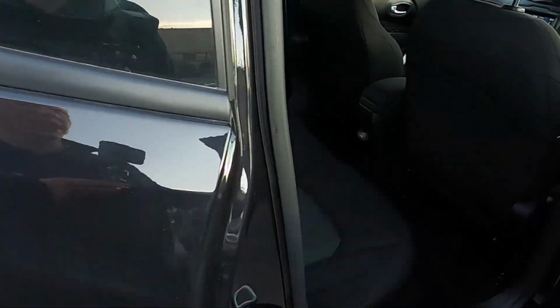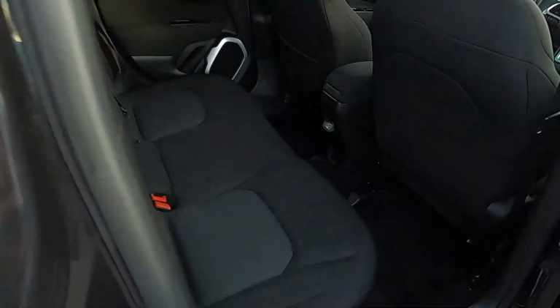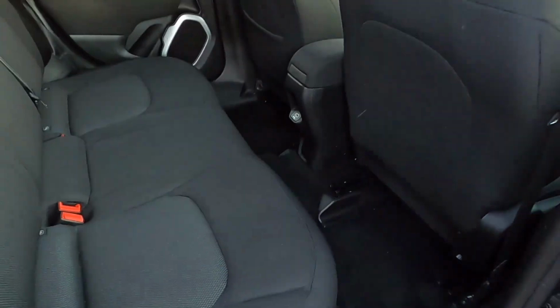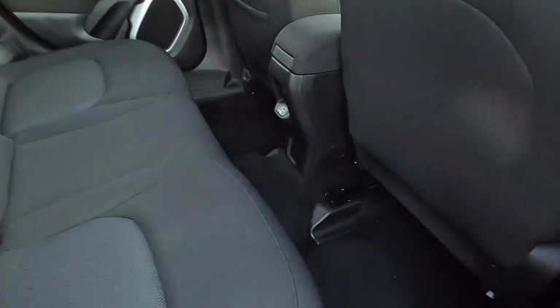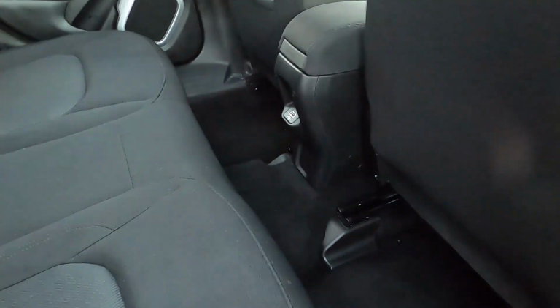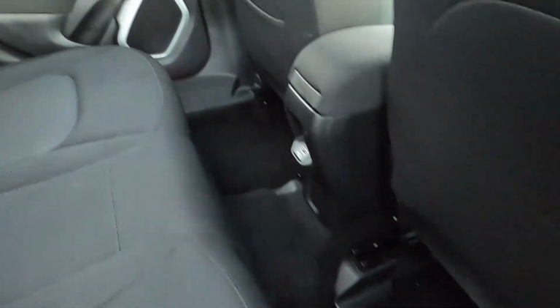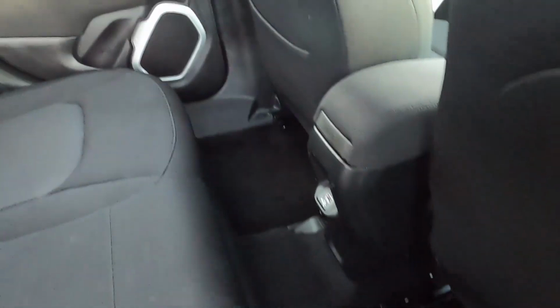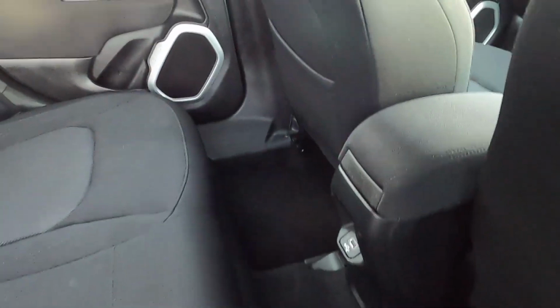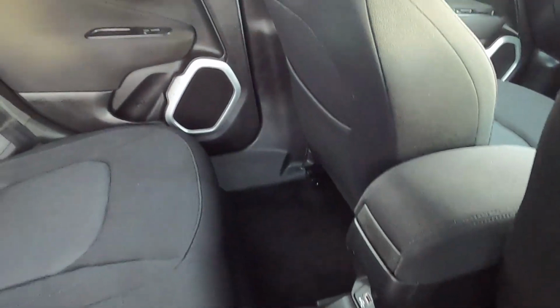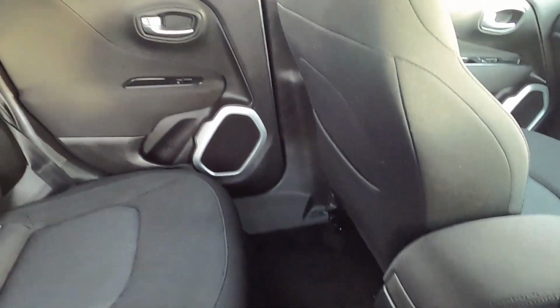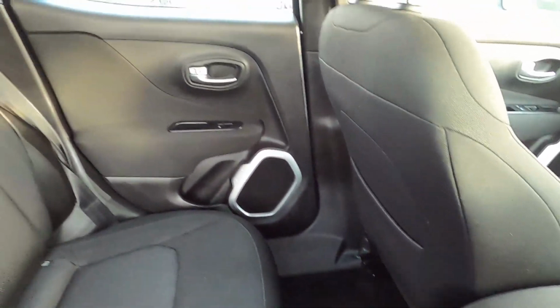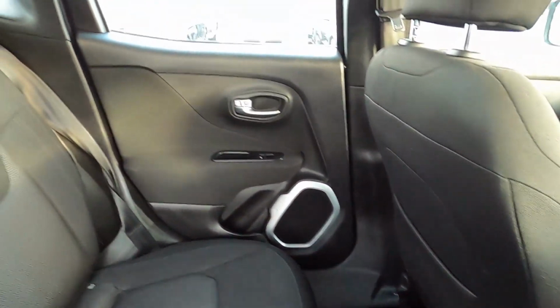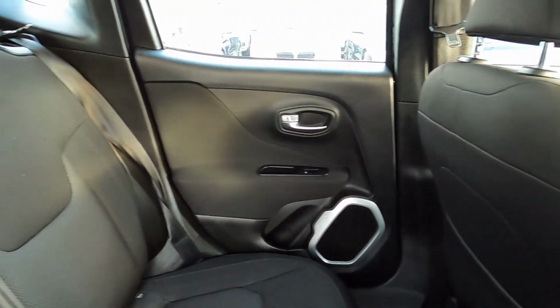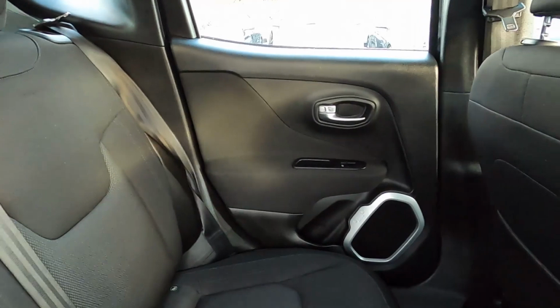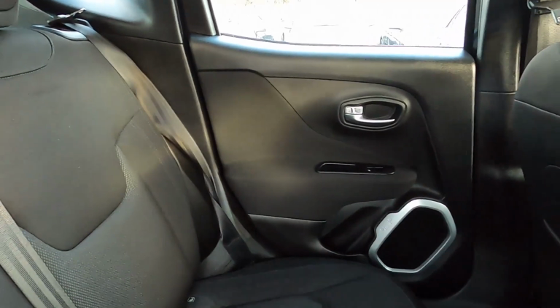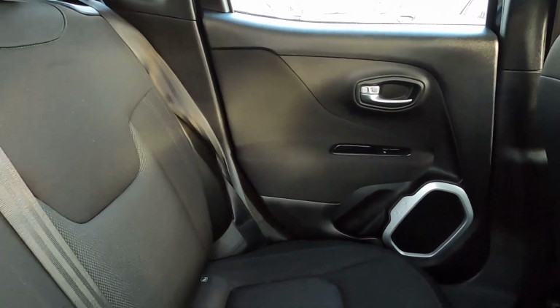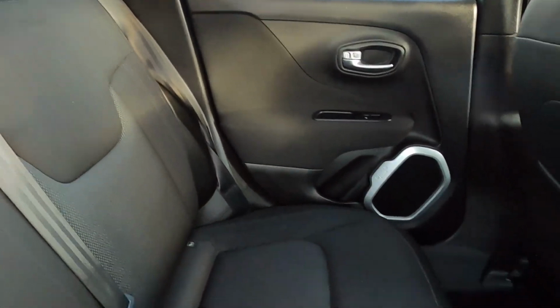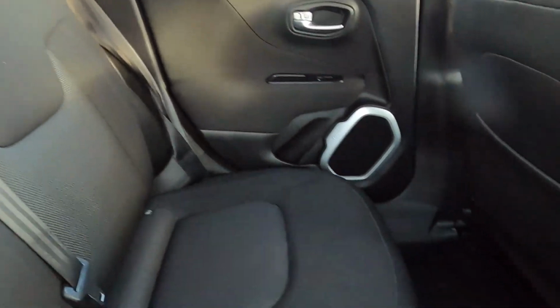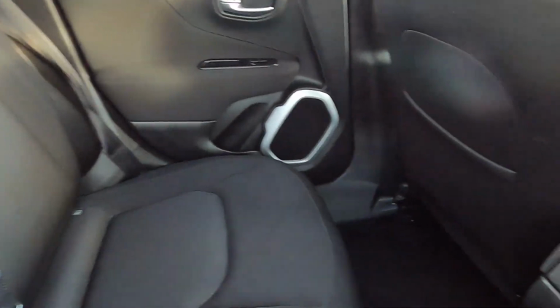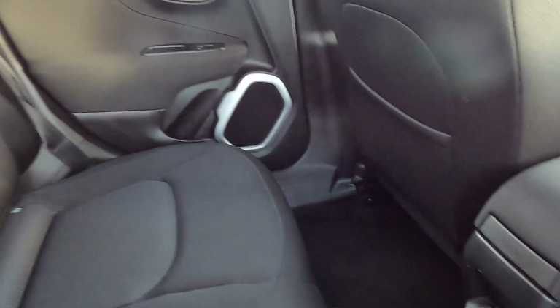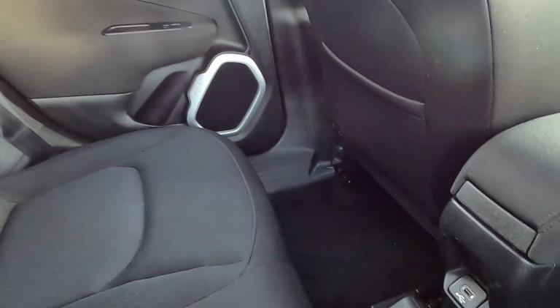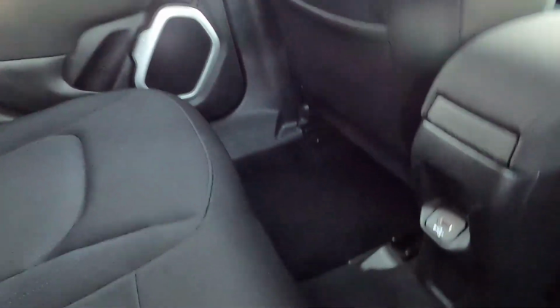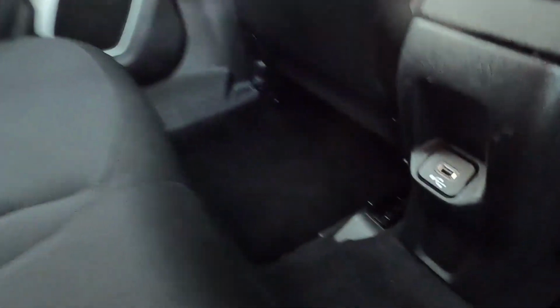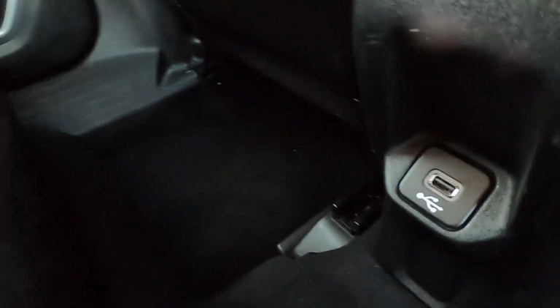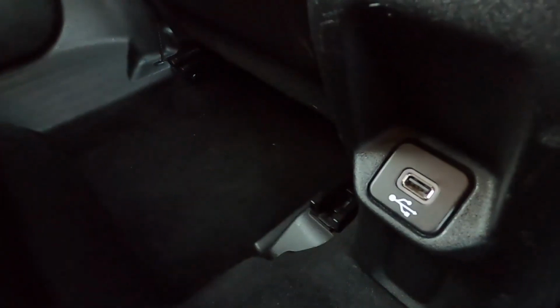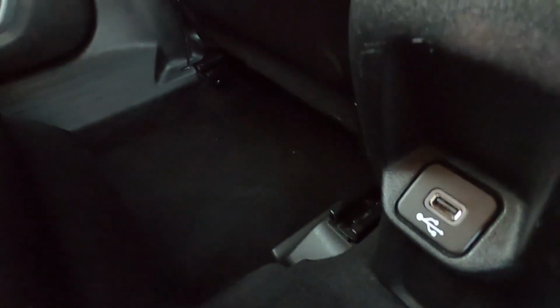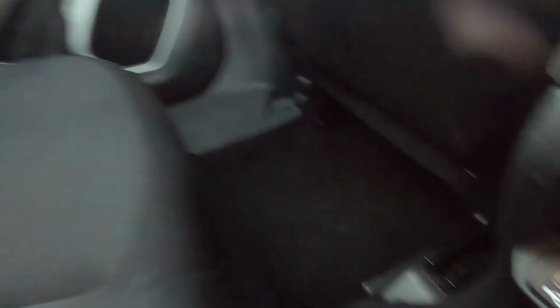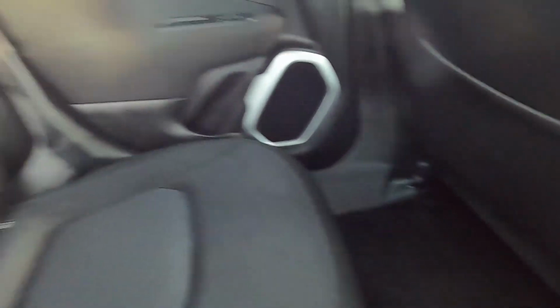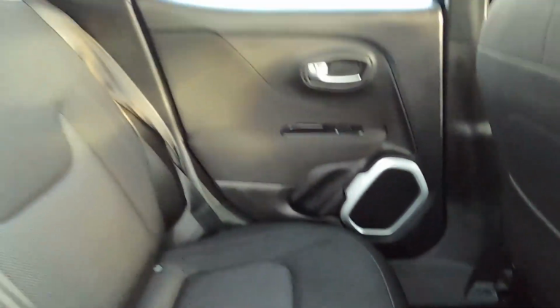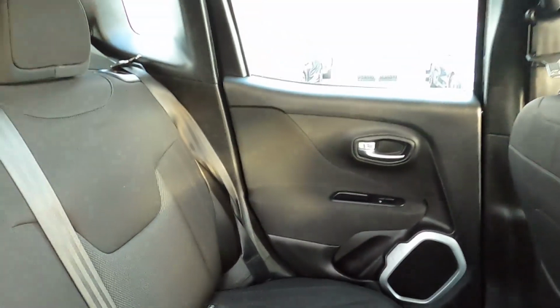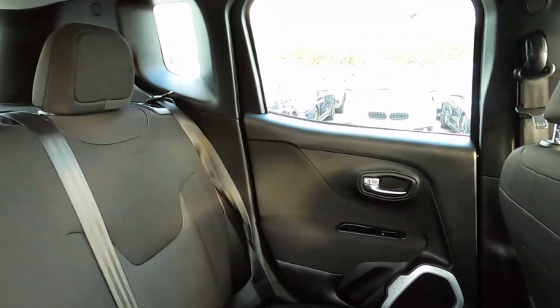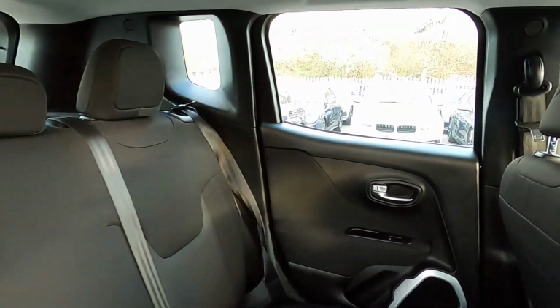As for the back seat area, you've got plenty of room in the back and the seats are very comfortable. You've got electric windows, a seat pocket, a USB port as well, and ISOFIX points.